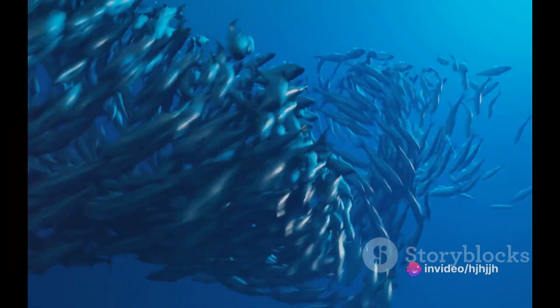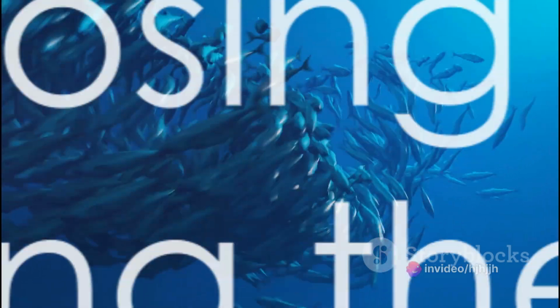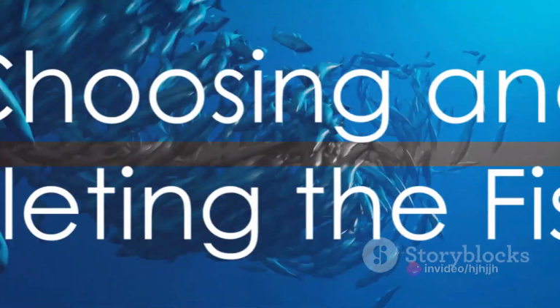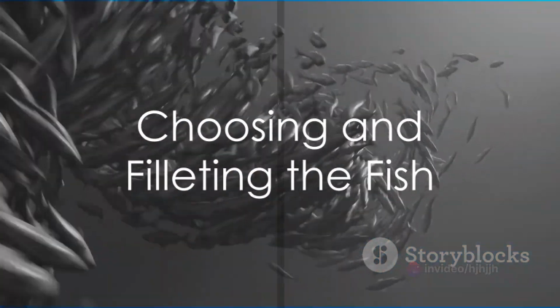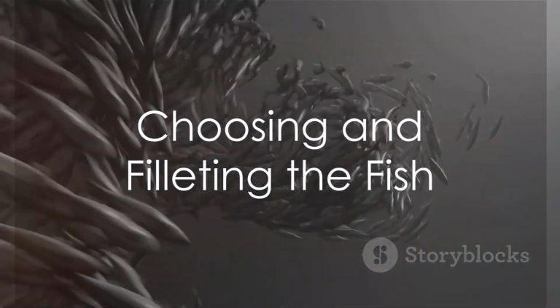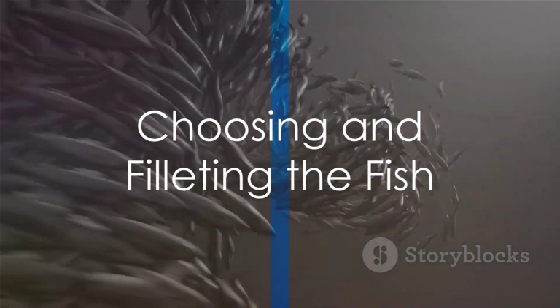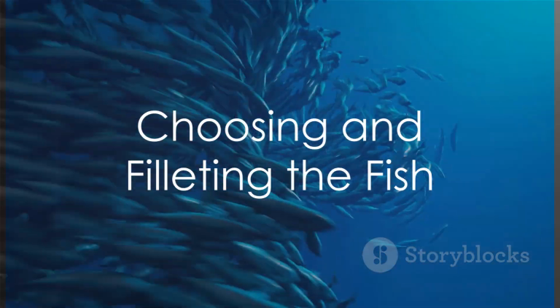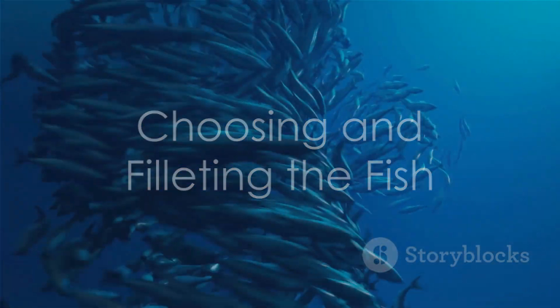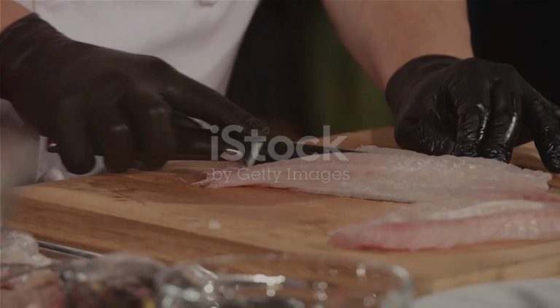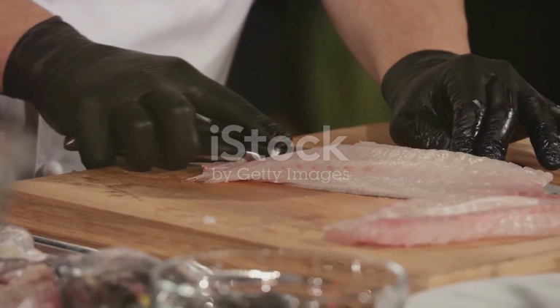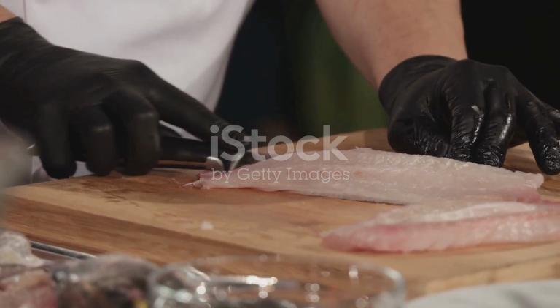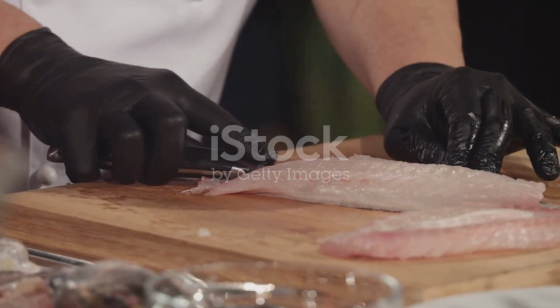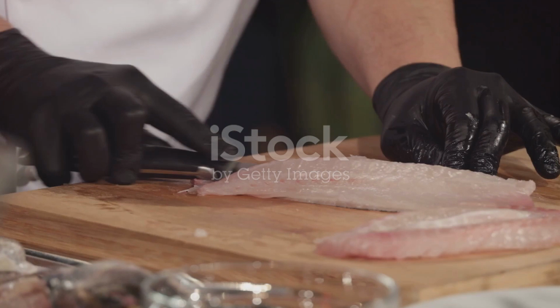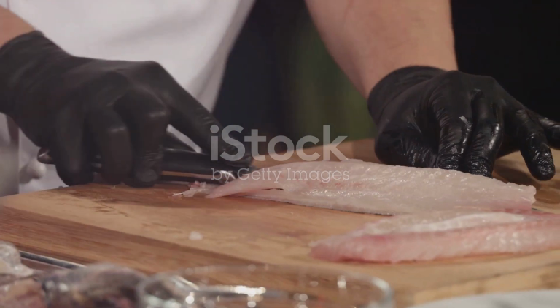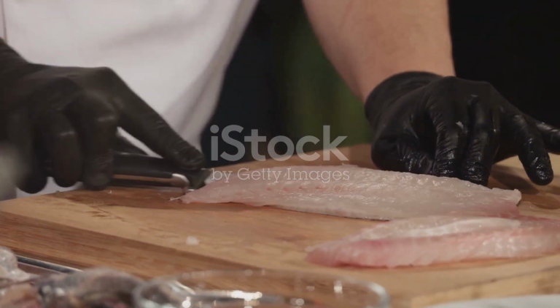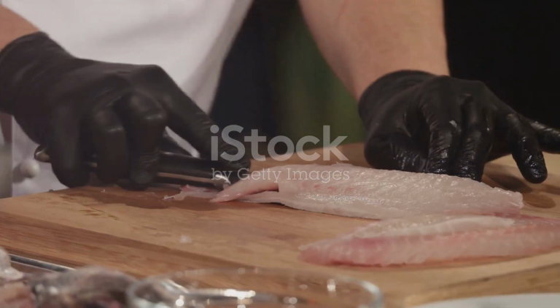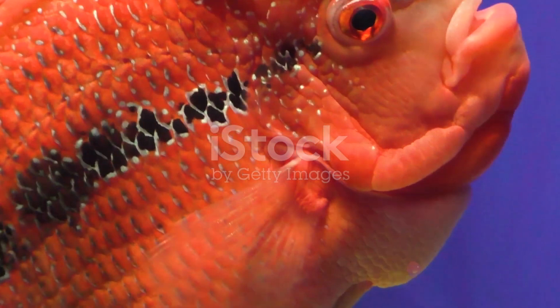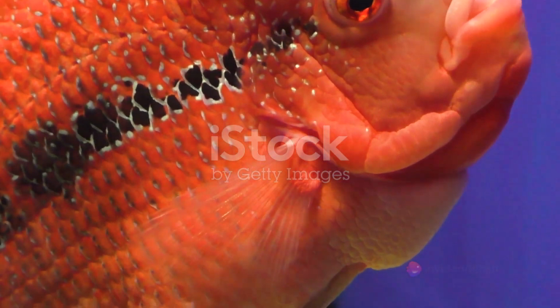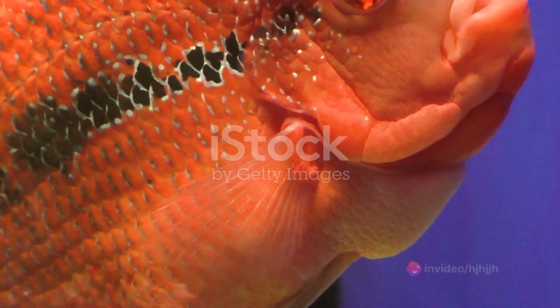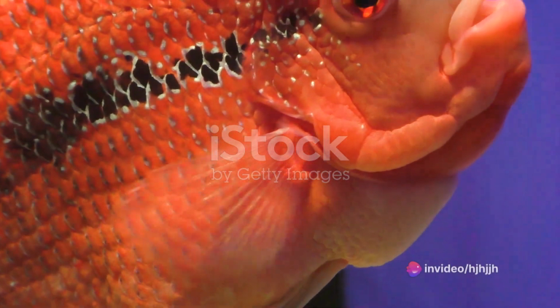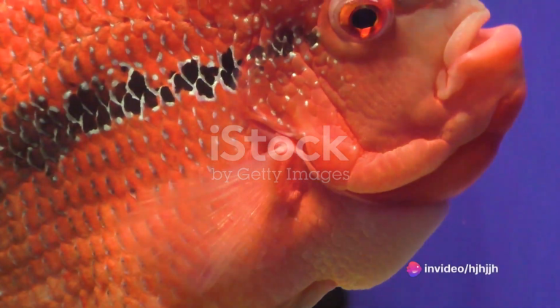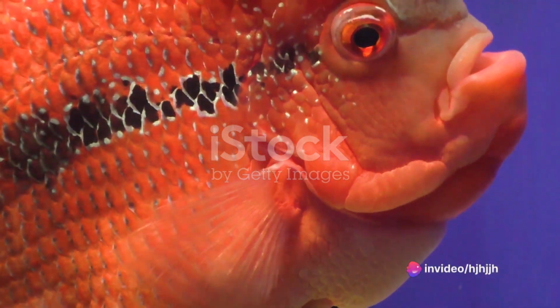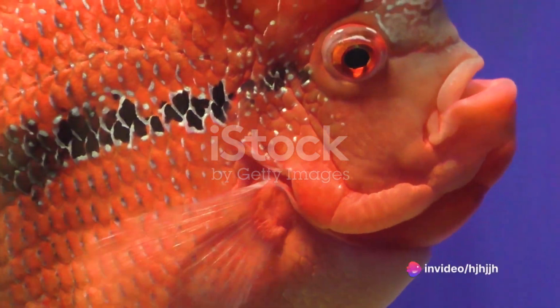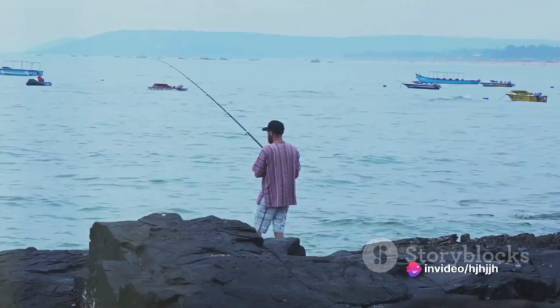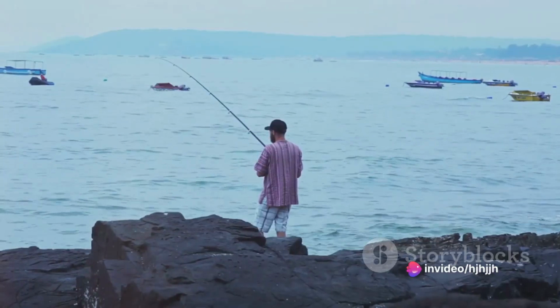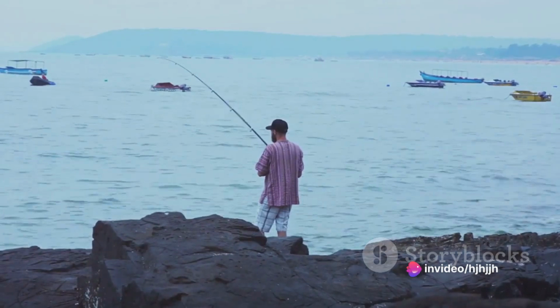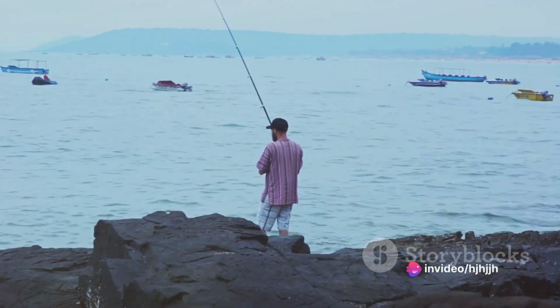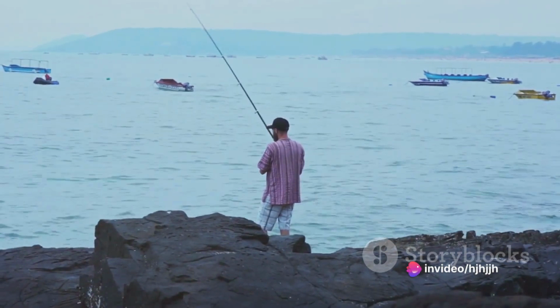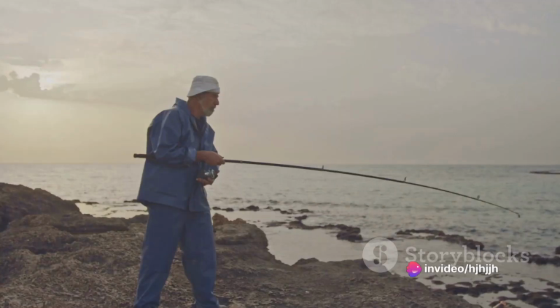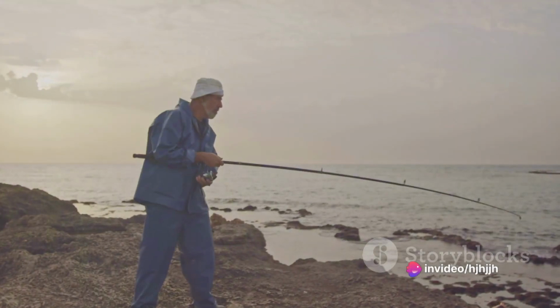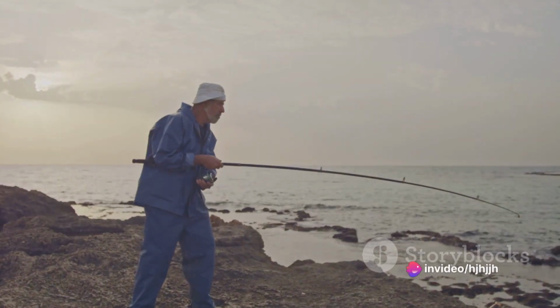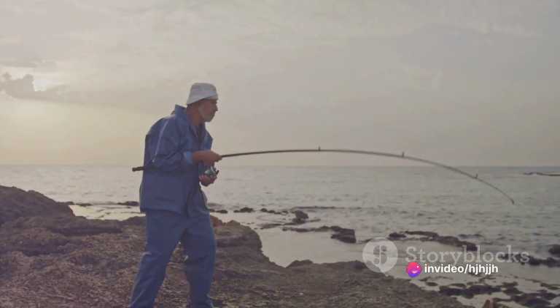First off, you need to get your hands on a fresh Wahoo fish. The key to a delicious Wahoo dish is the freshness of the fish. Look for clear eyes, bright red gills, and a clean smell. If you're fortunate enough to catch one yourself, even better.